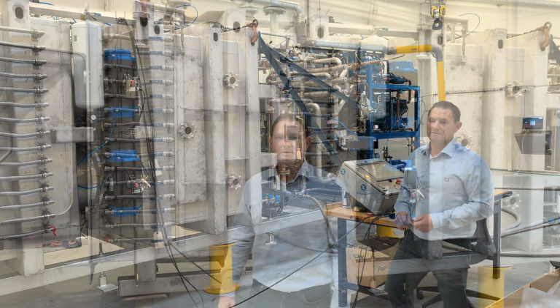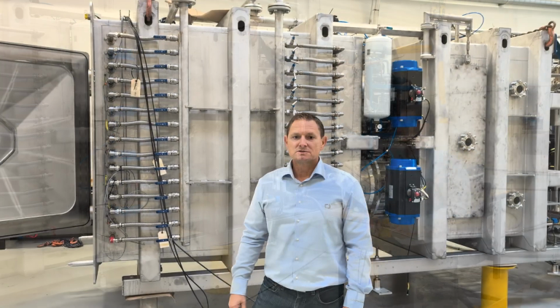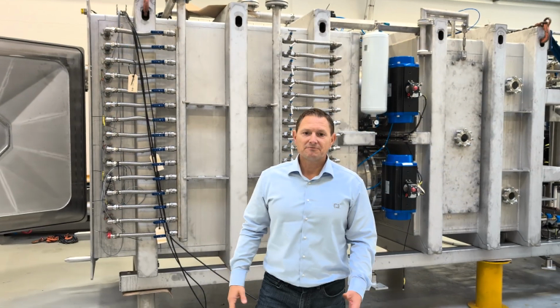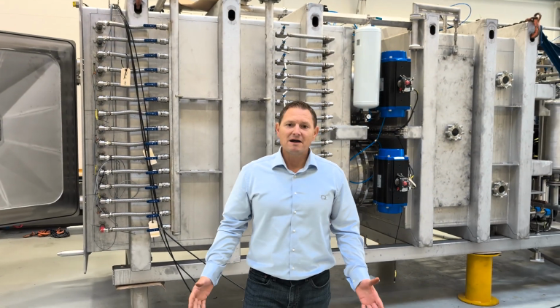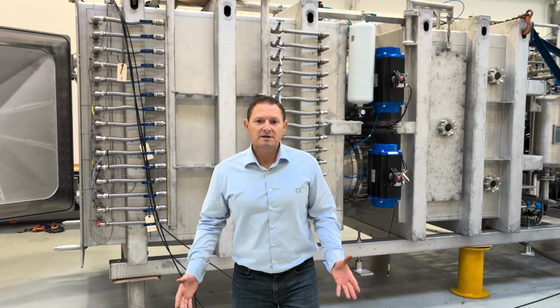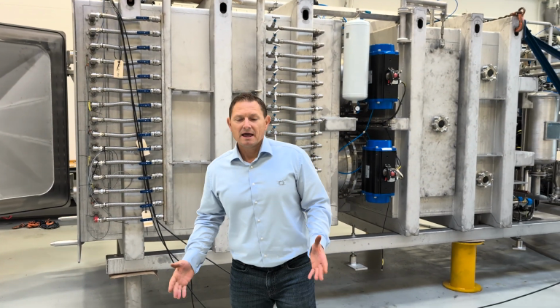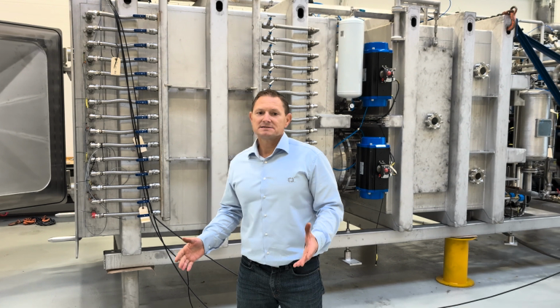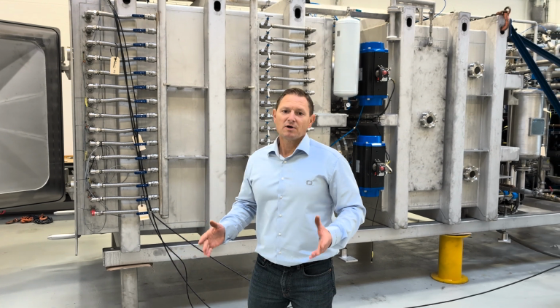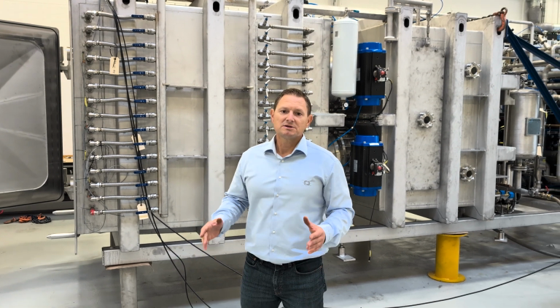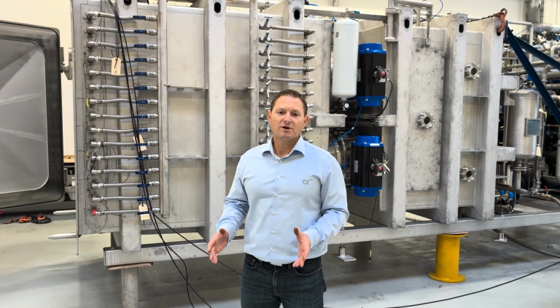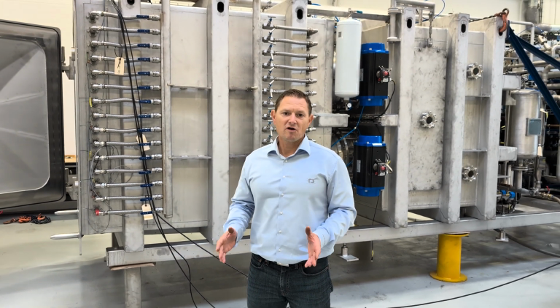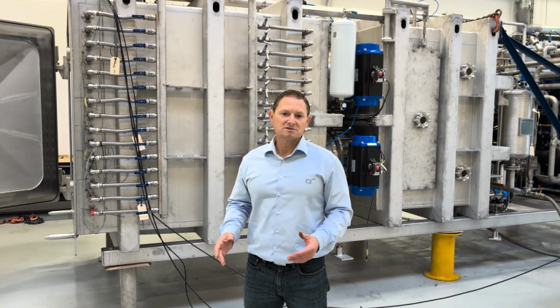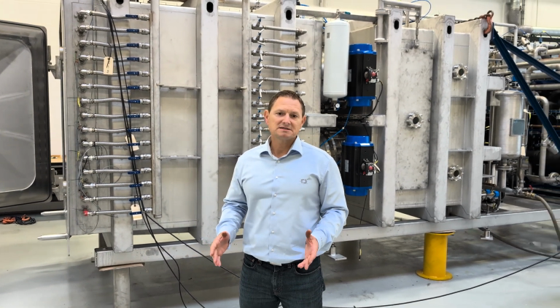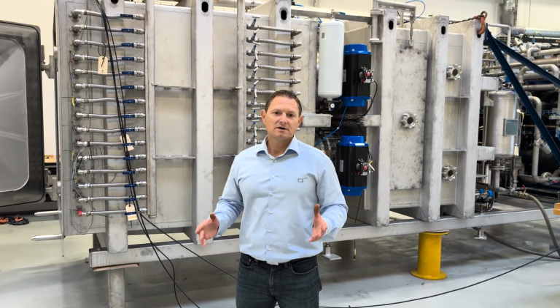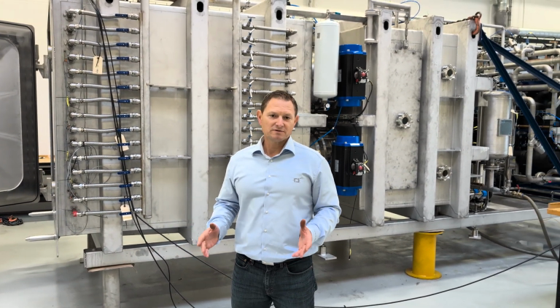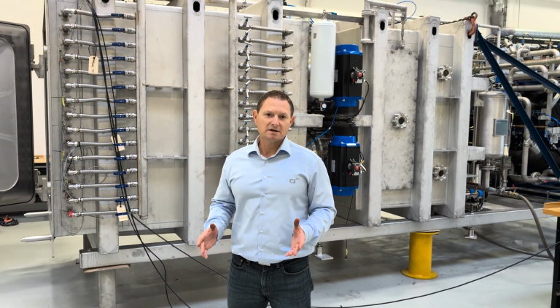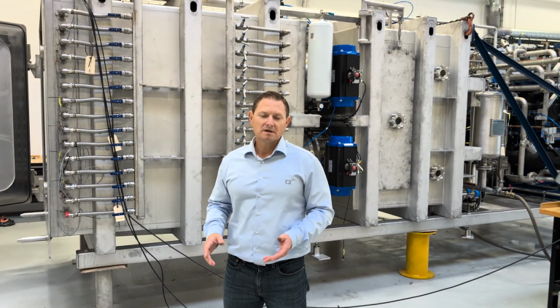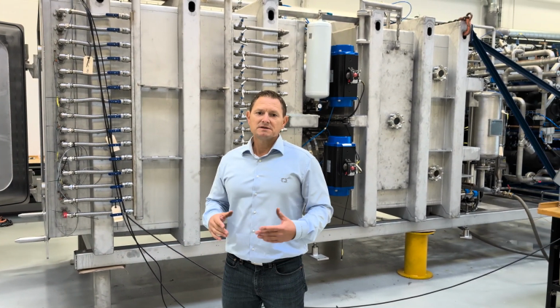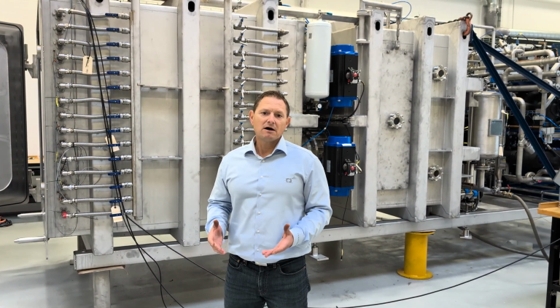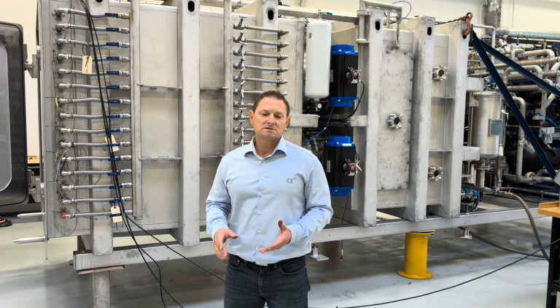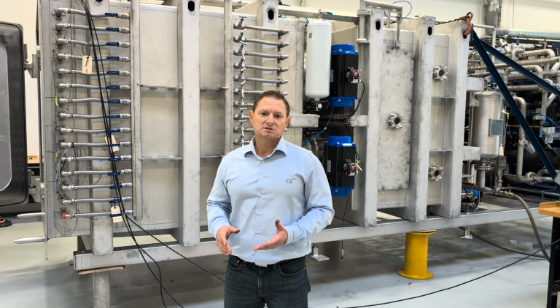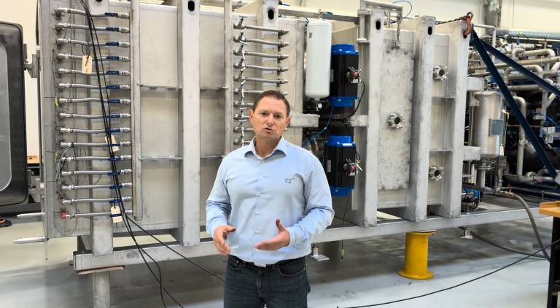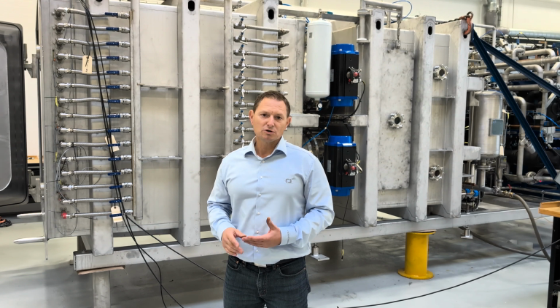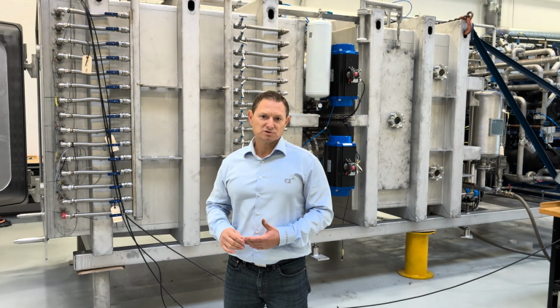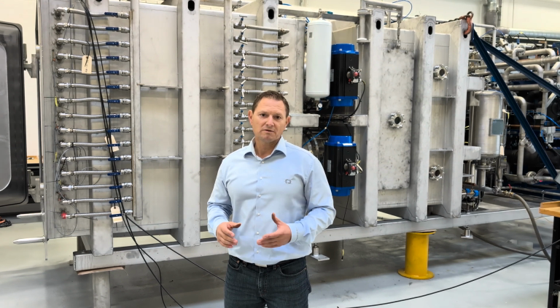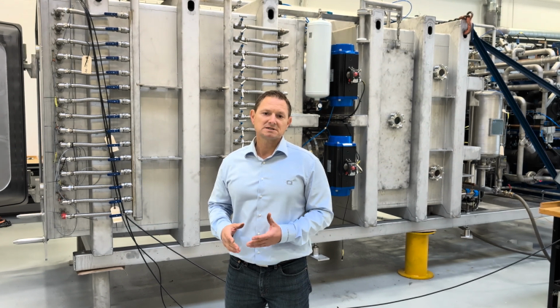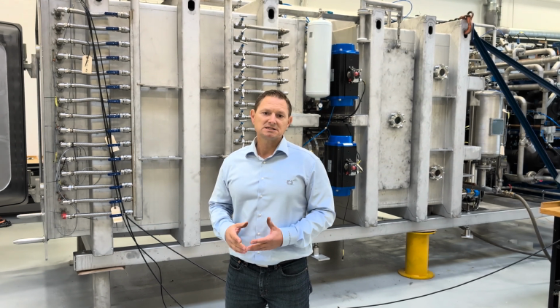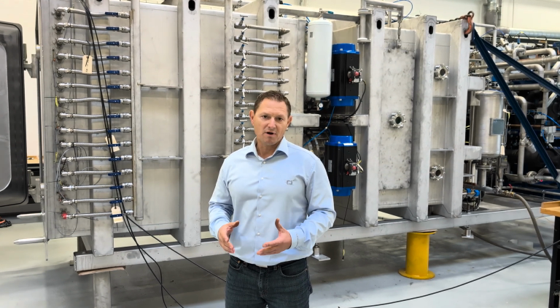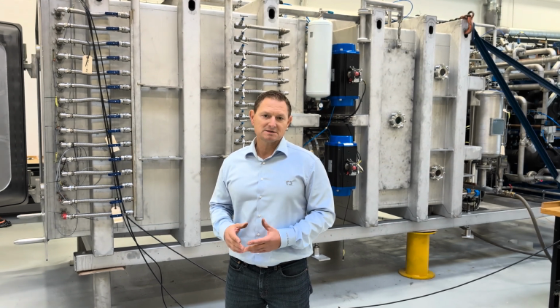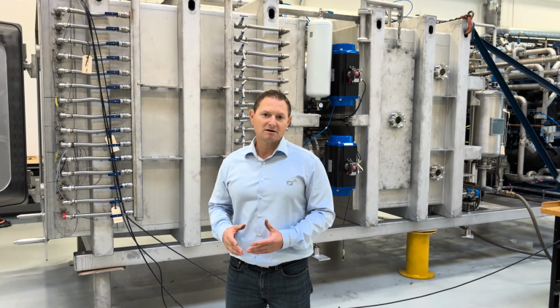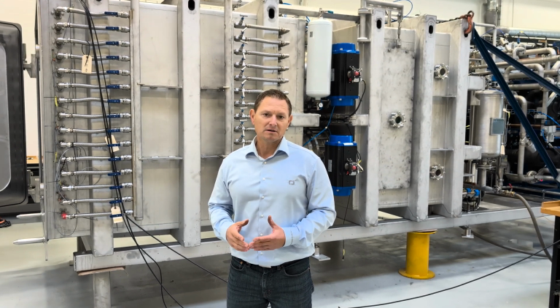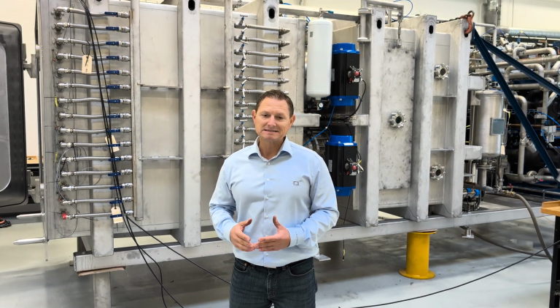The FD500 has approximately 30 square meters of active surface area, and this allows the customer to load up to 1000 kg of product depending on bulk density.